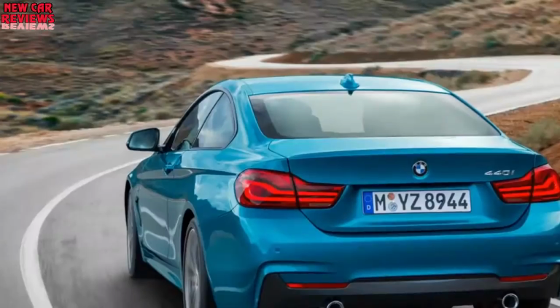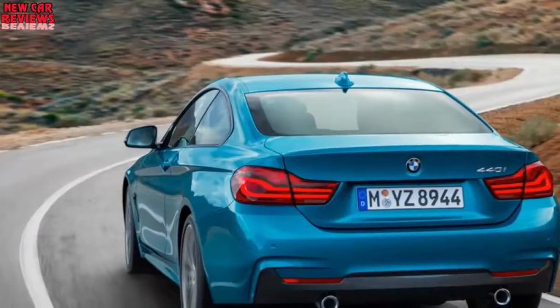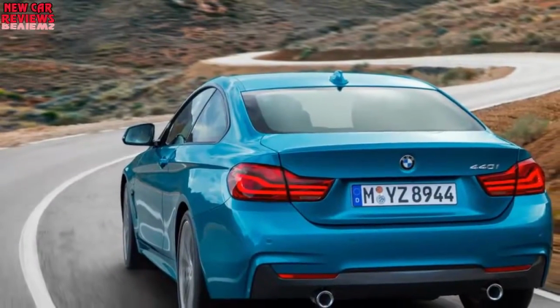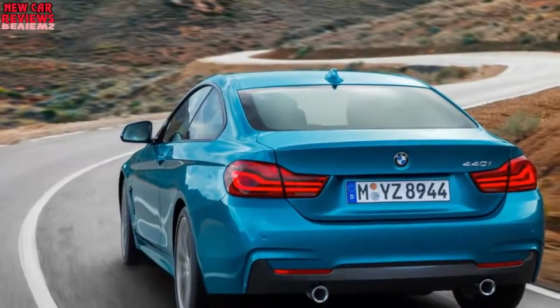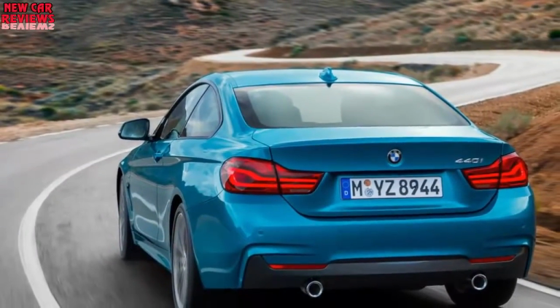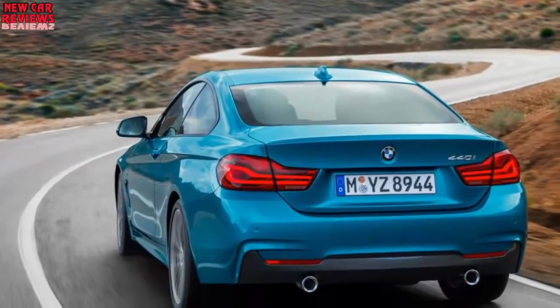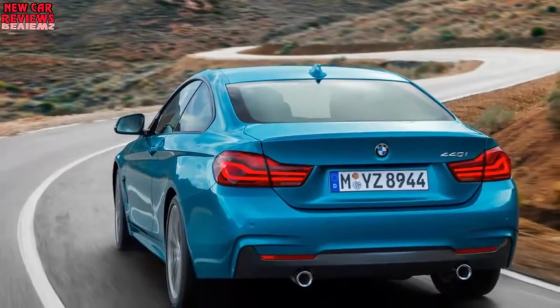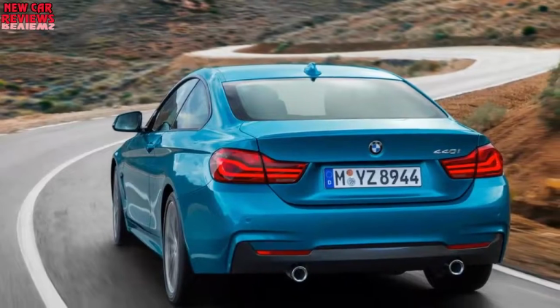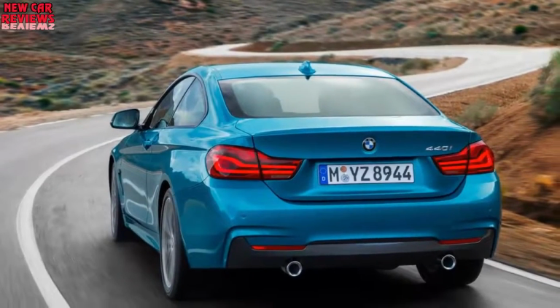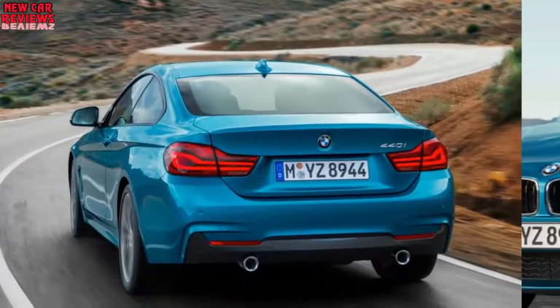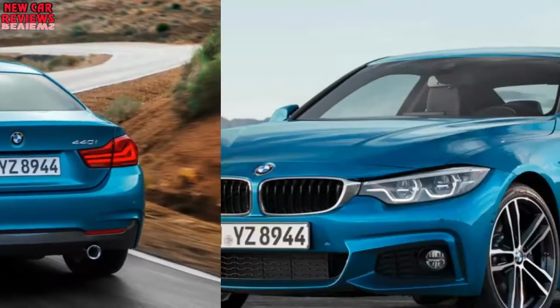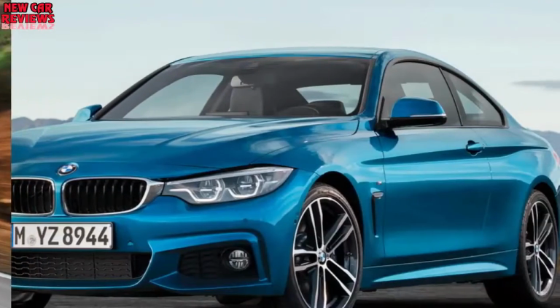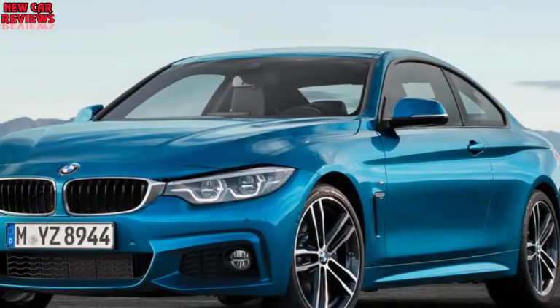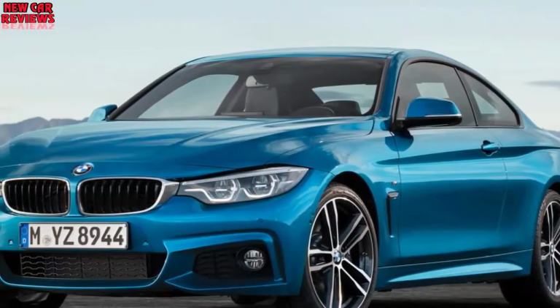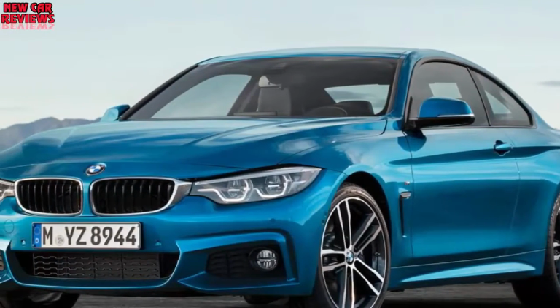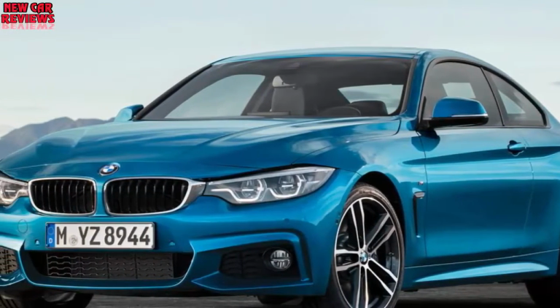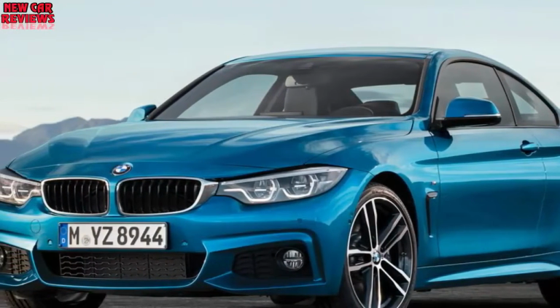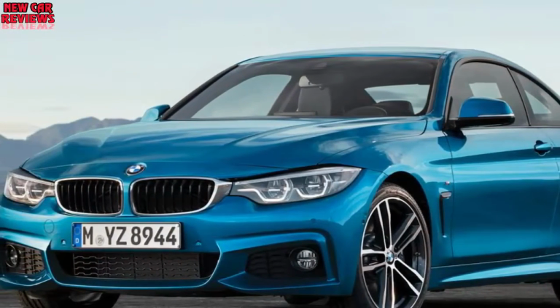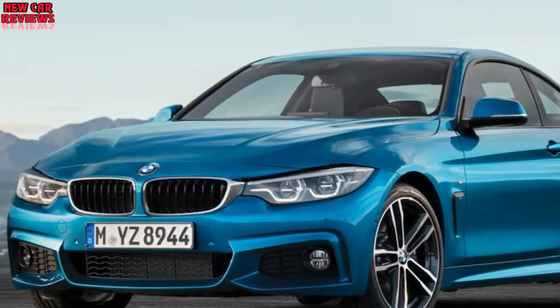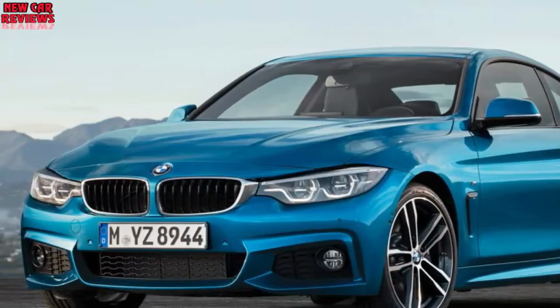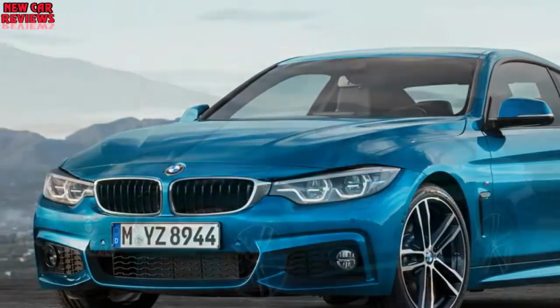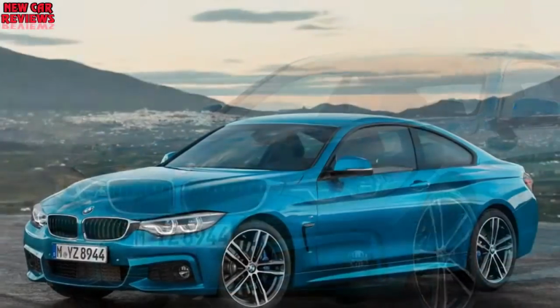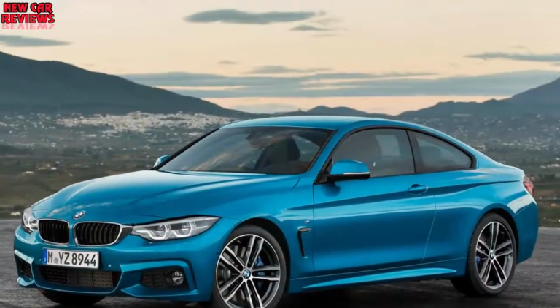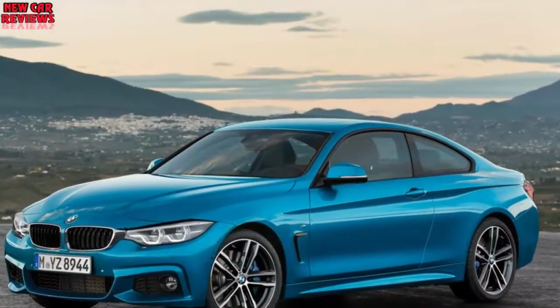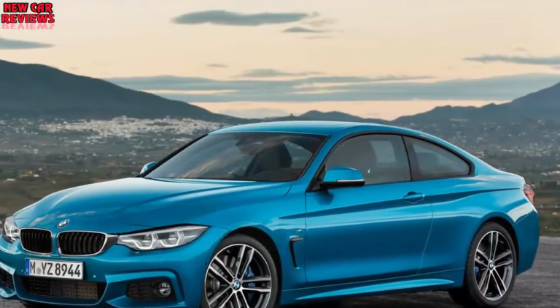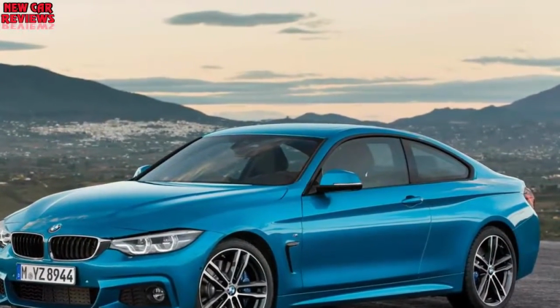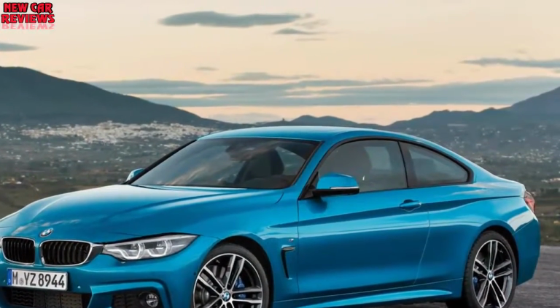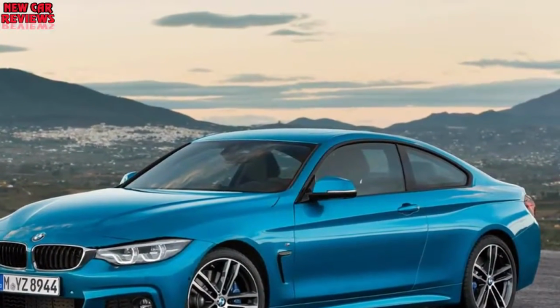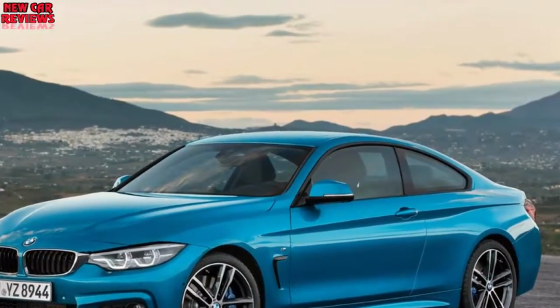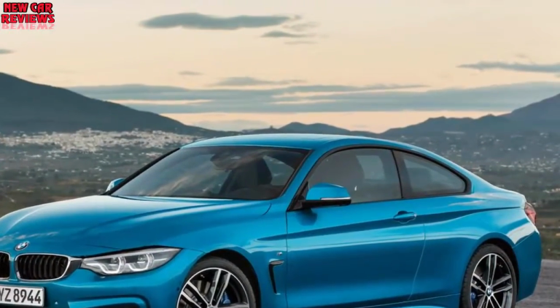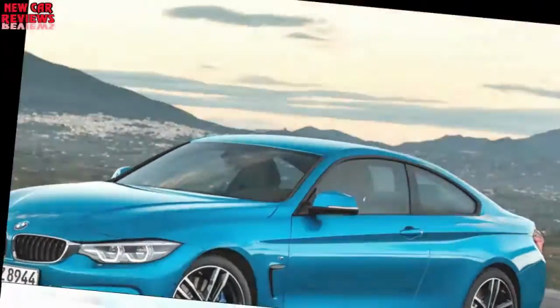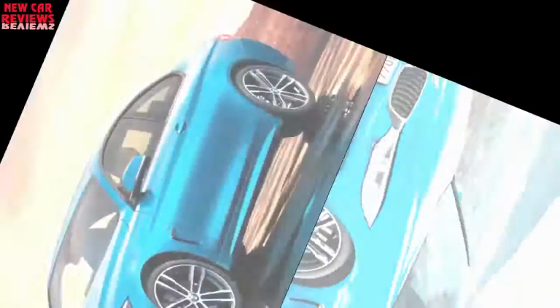Mechanically, the standard 4 Series models have benefited from a stiffer suspension setup designed to deliver sportier handling without hurting ride comfort. This applies to both the standard suspension and available M Sport suspension and adaptive suspension.